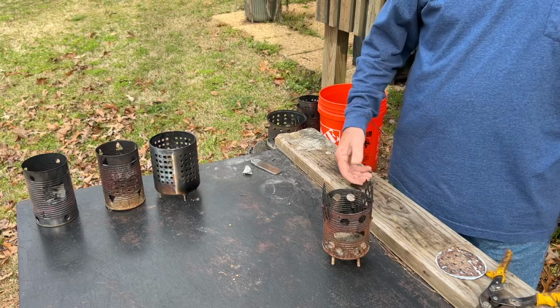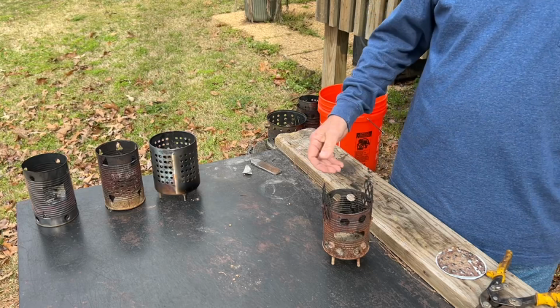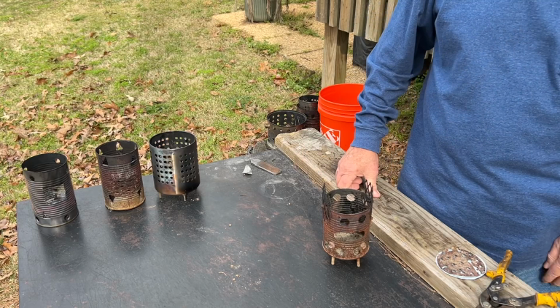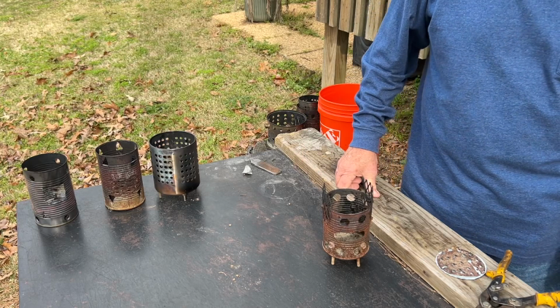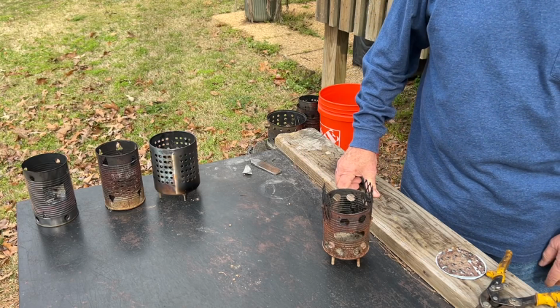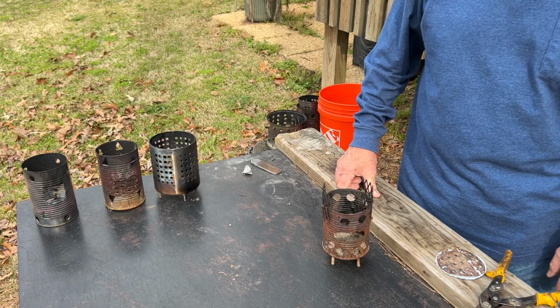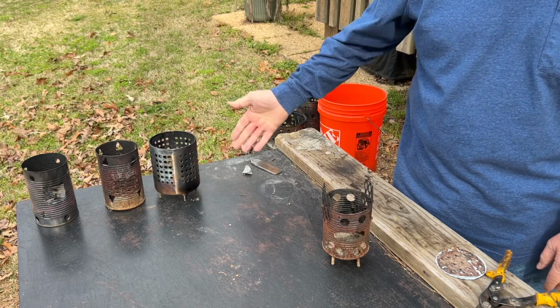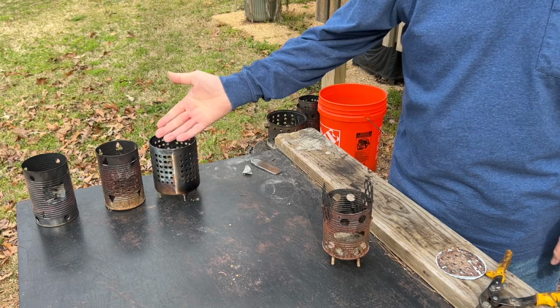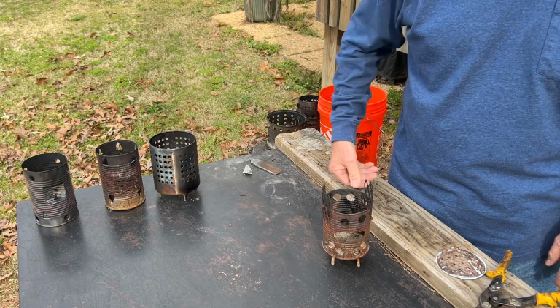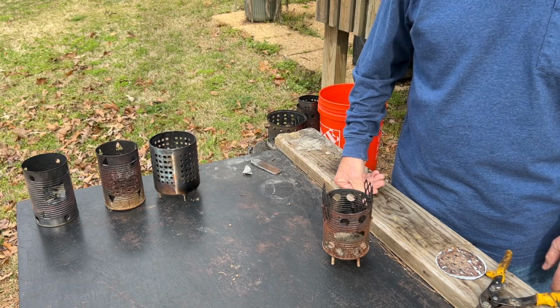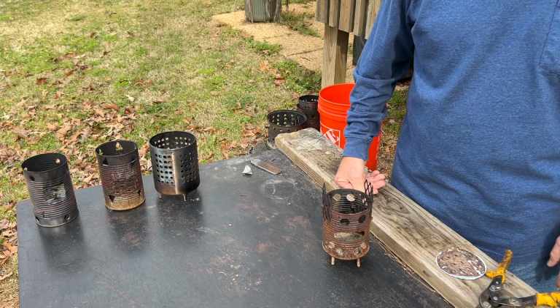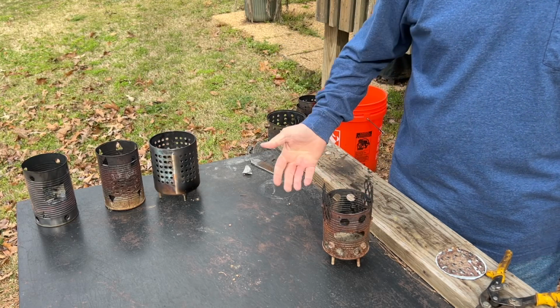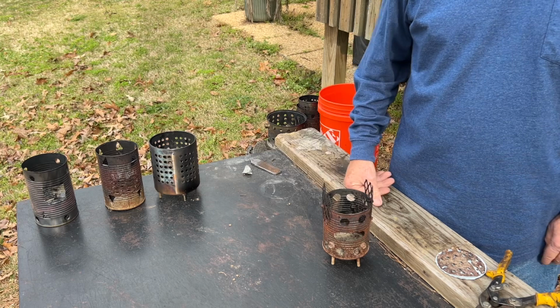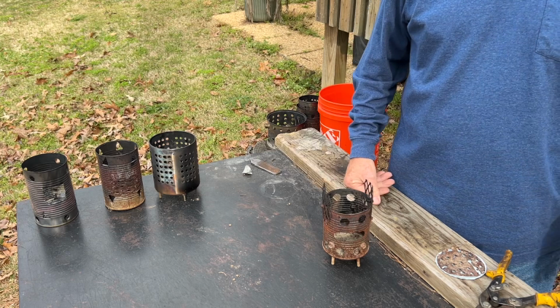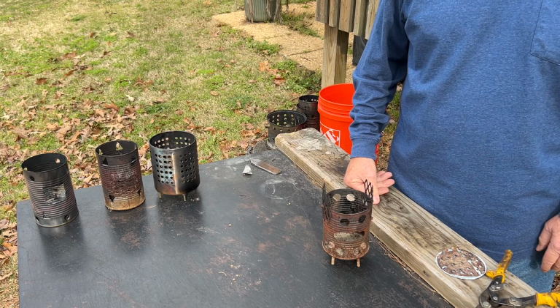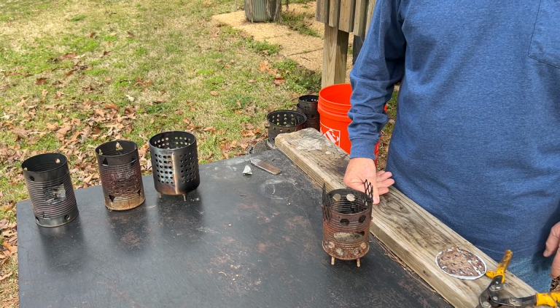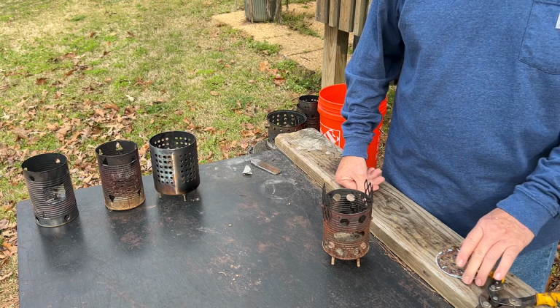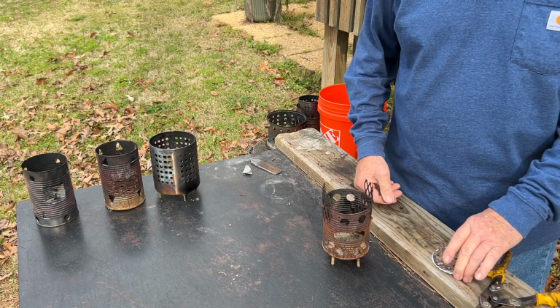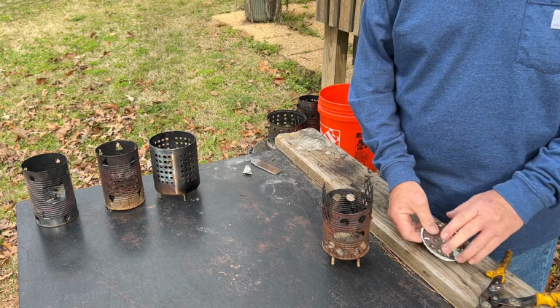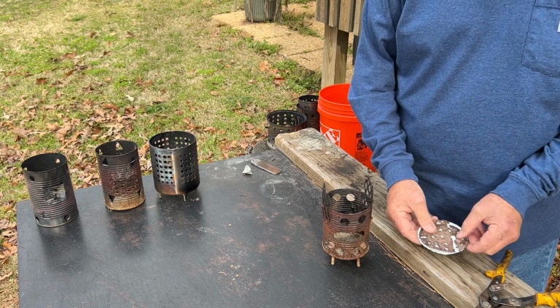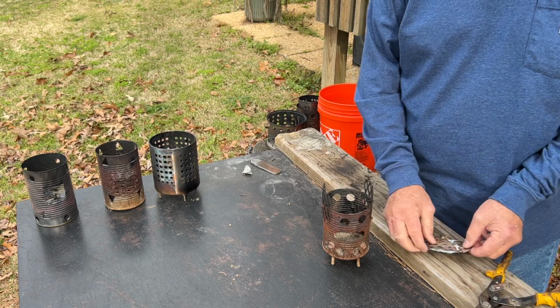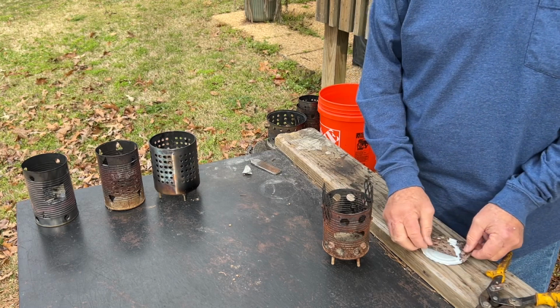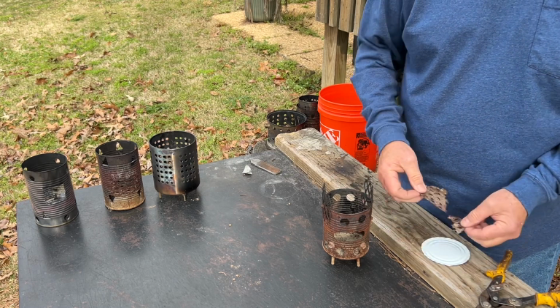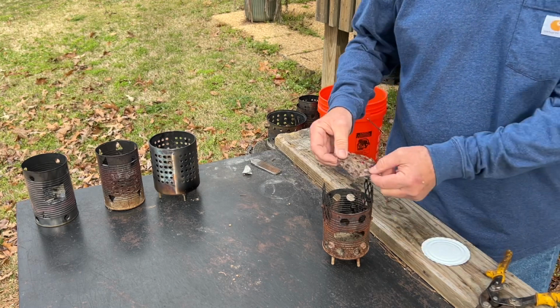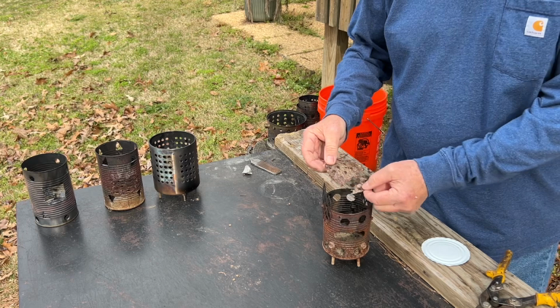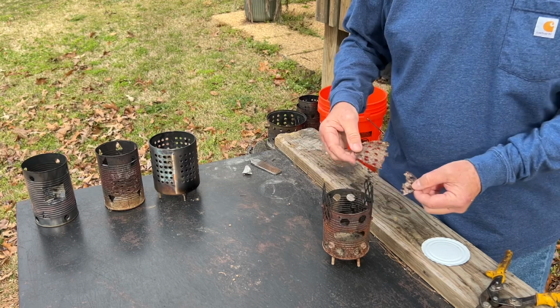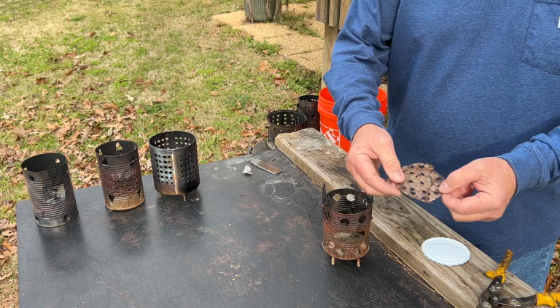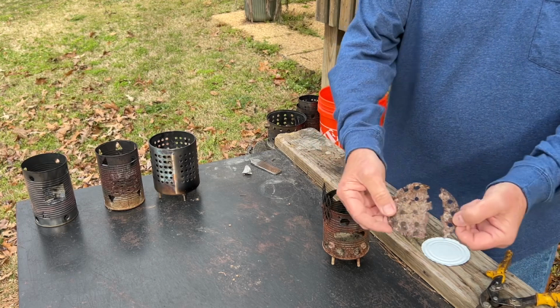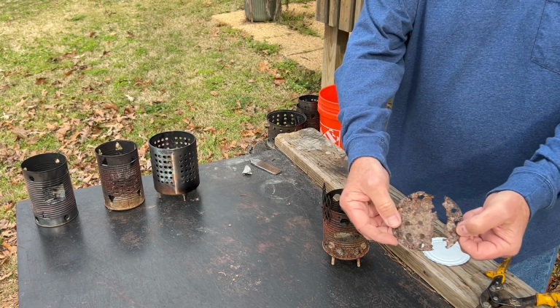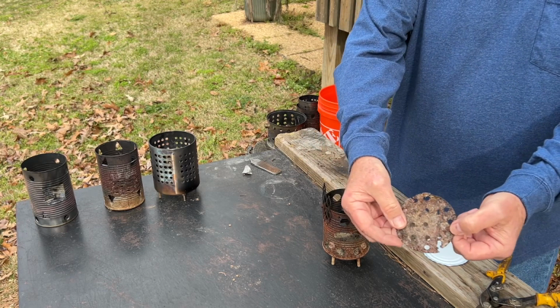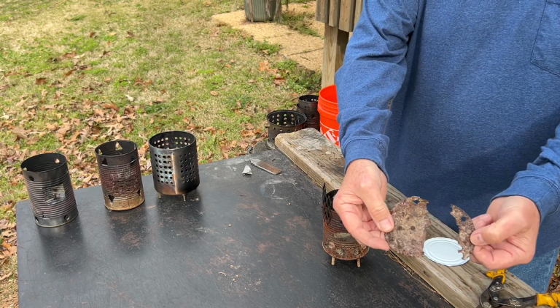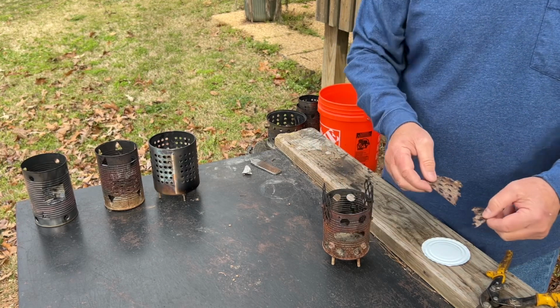Hello YouTube, I'm David with the David West channel. I was emptying out my four stoves thinking that I might use them in today's video, and I noticed that this can lid that I used on this stove has rusted through.